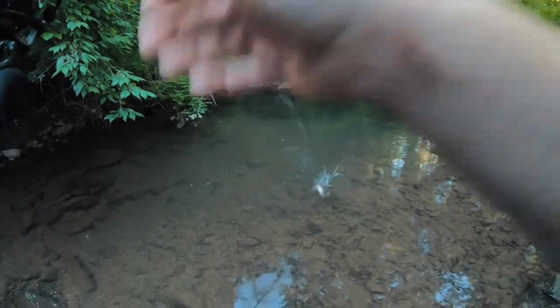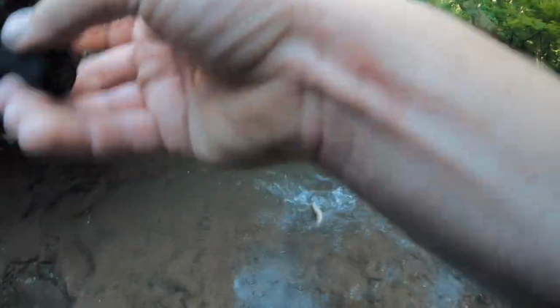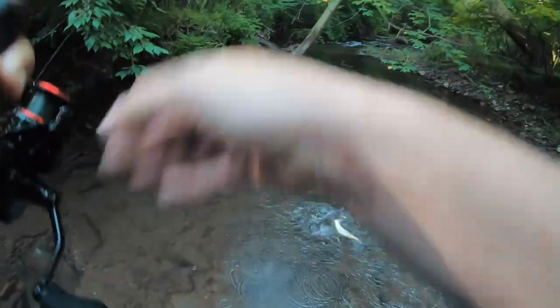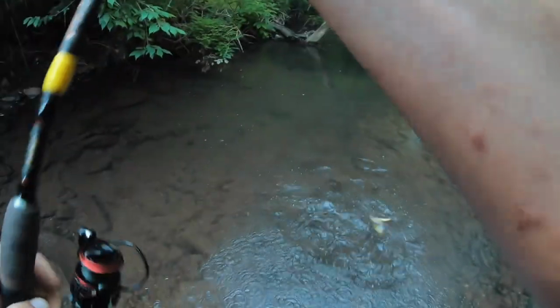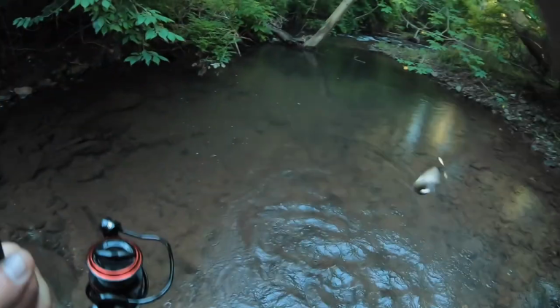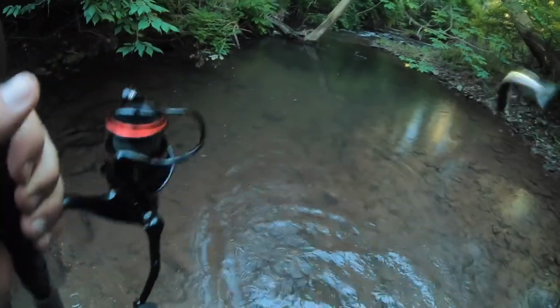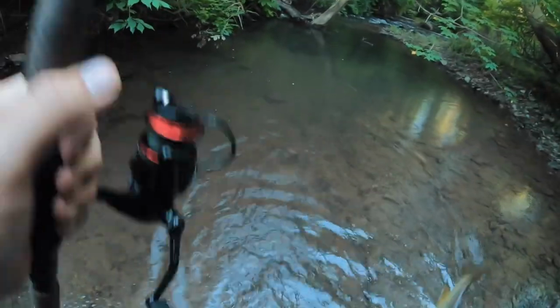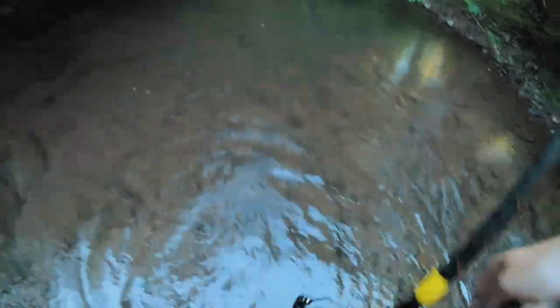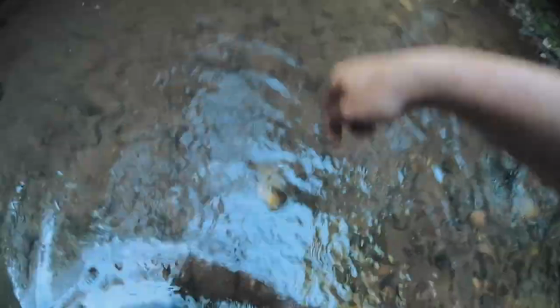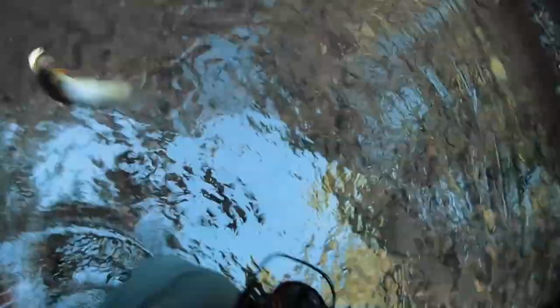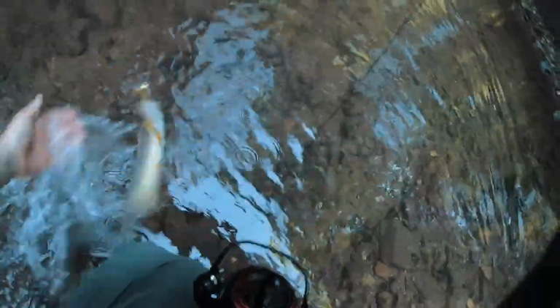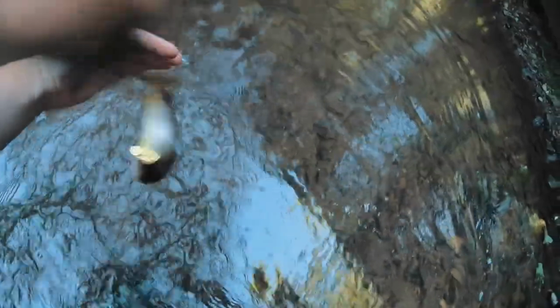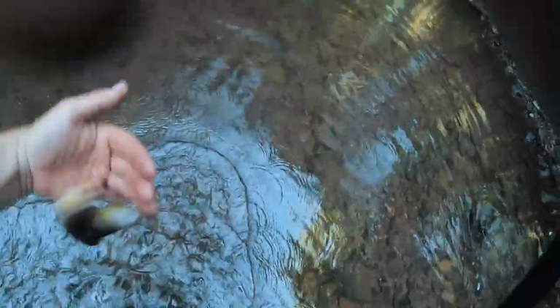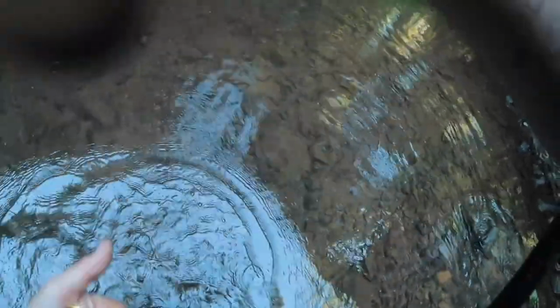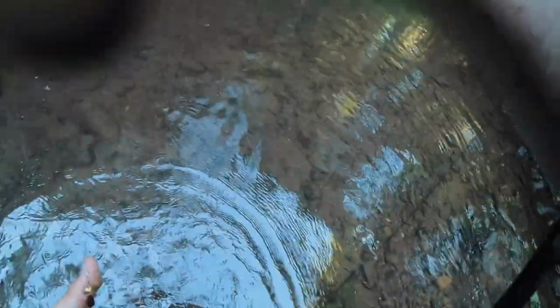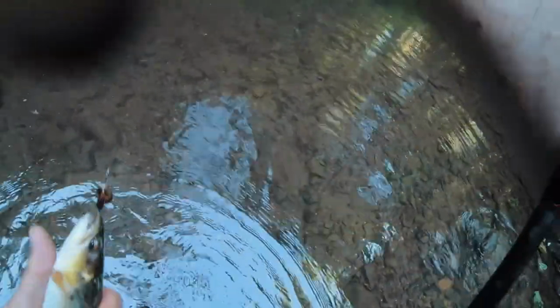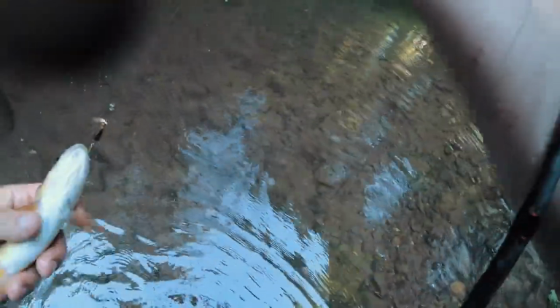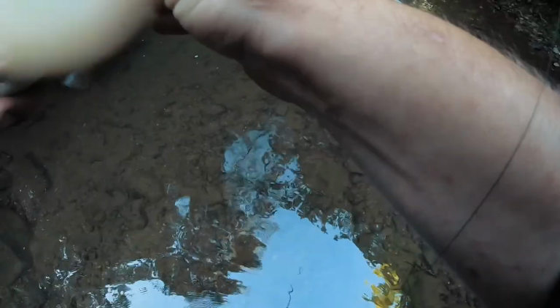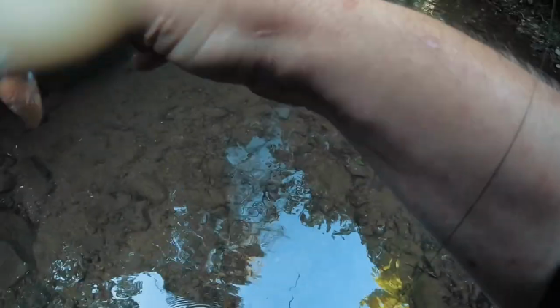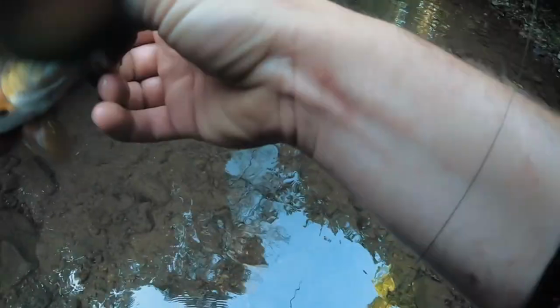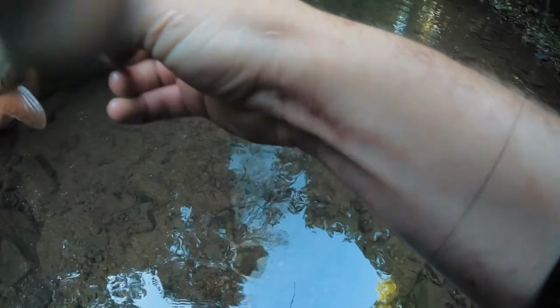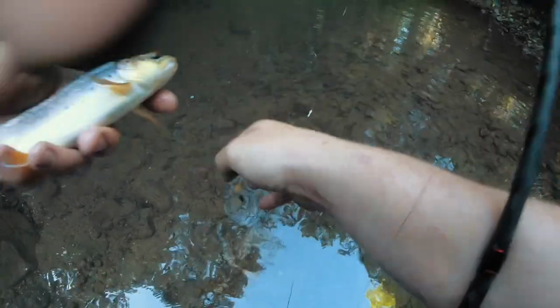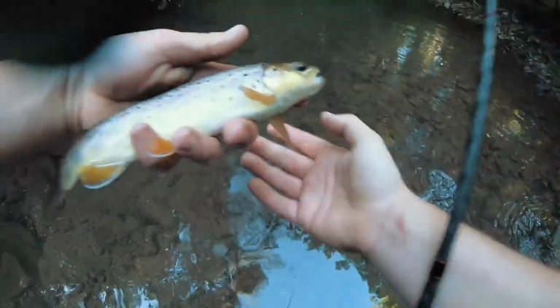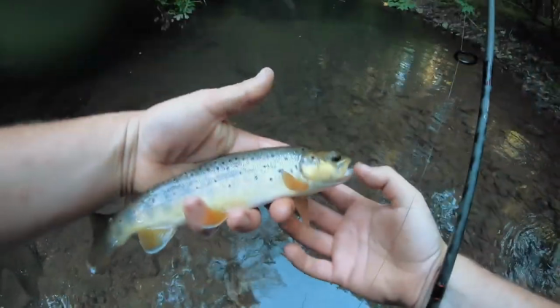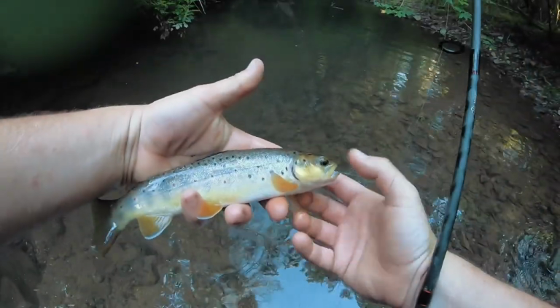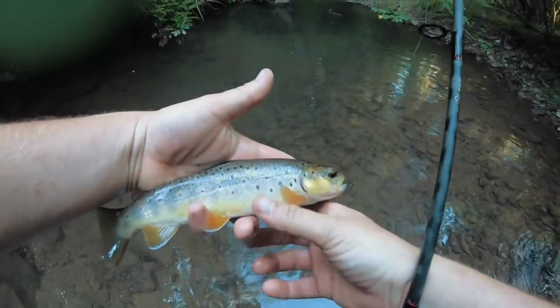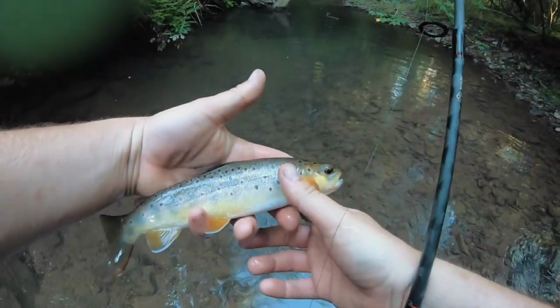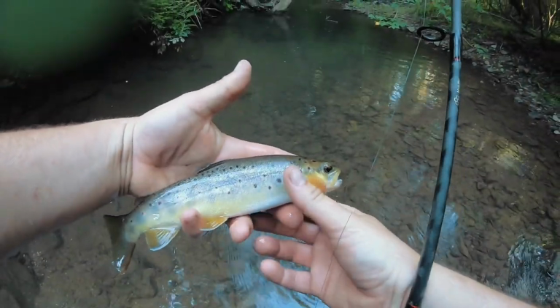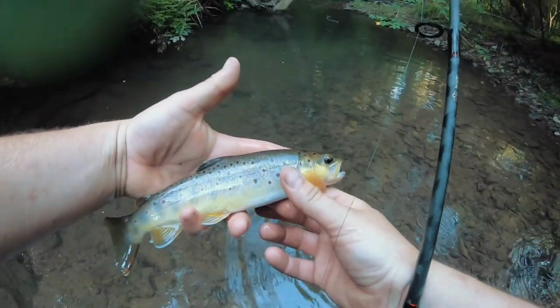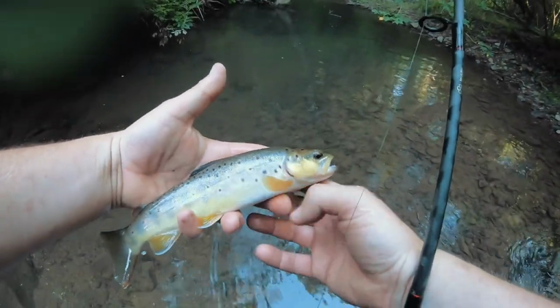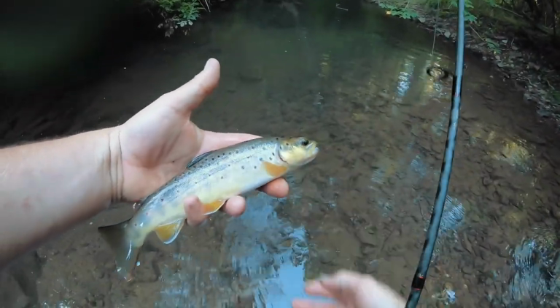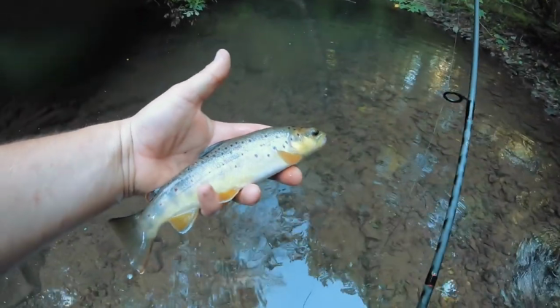All right — that's a brownie! Brownie brownie brownie! I didn't think I was going to catch any of you guys today. These fish are just so awesome.